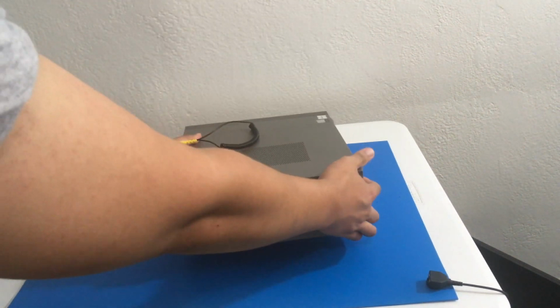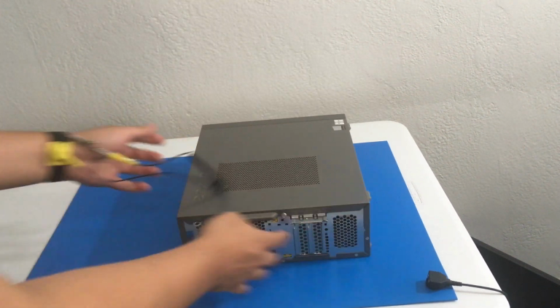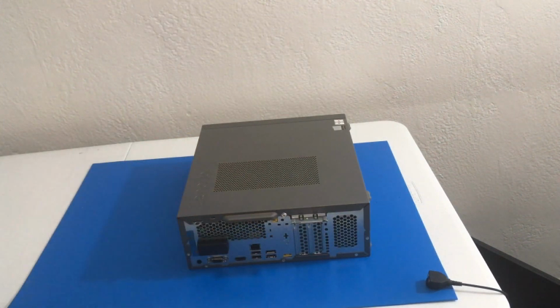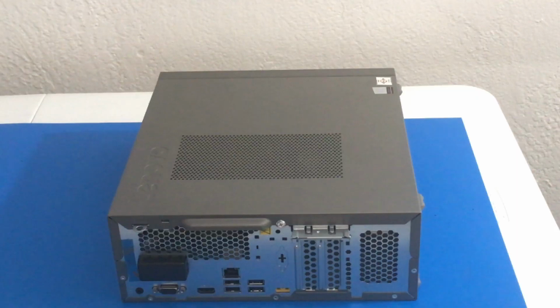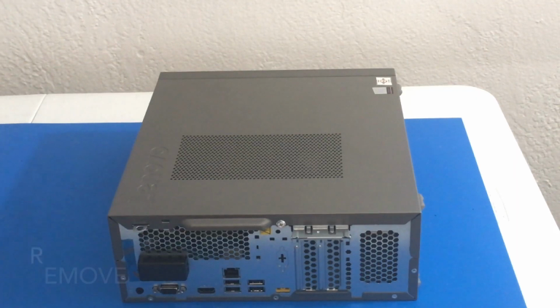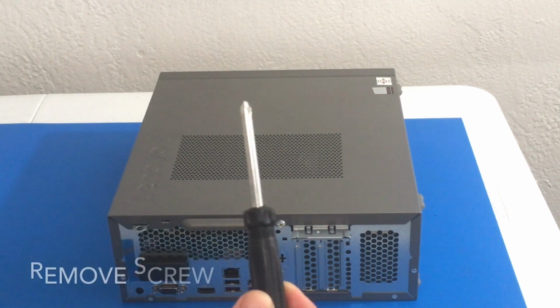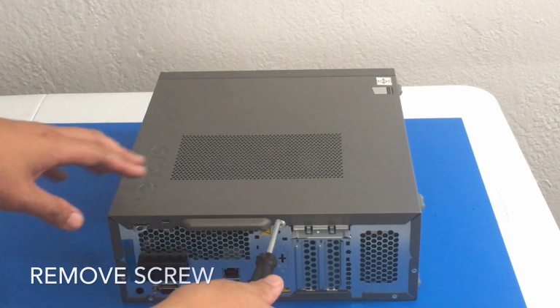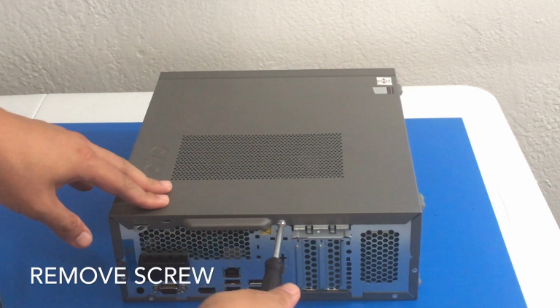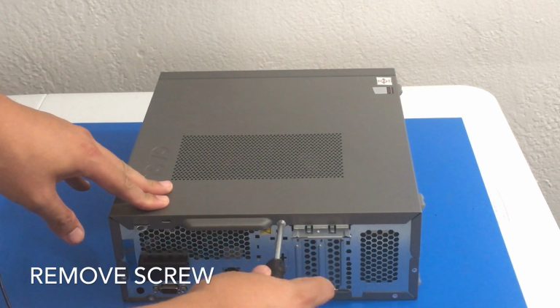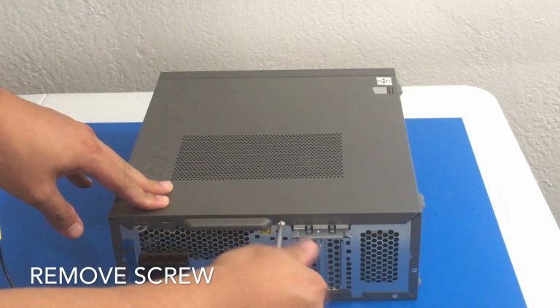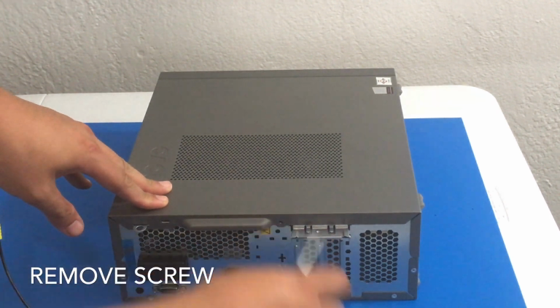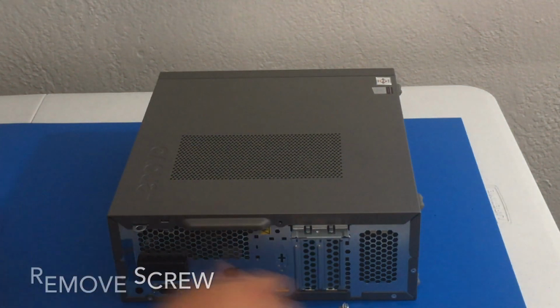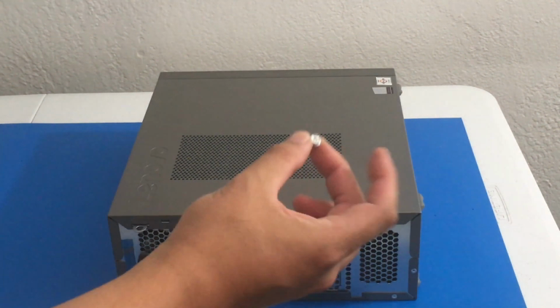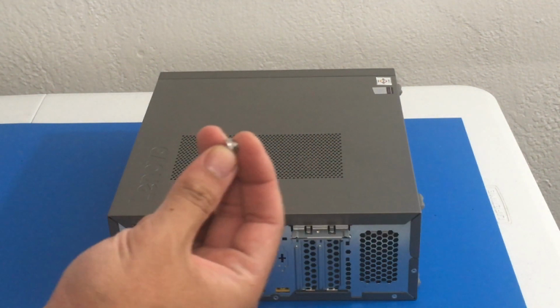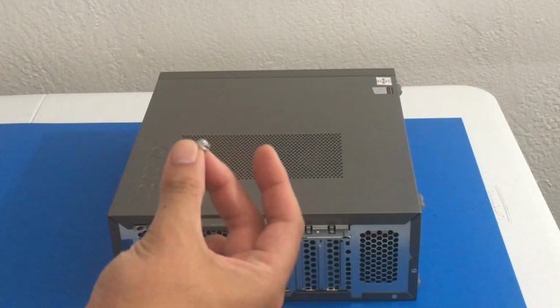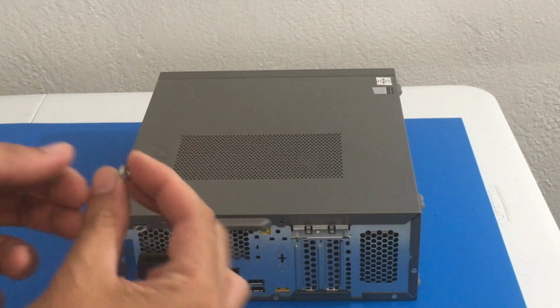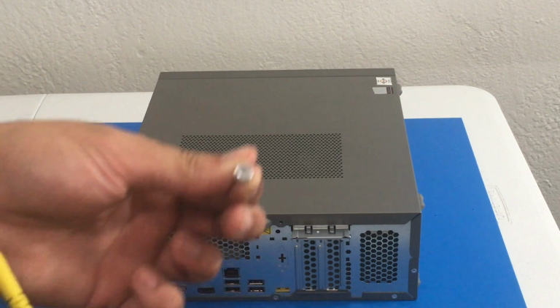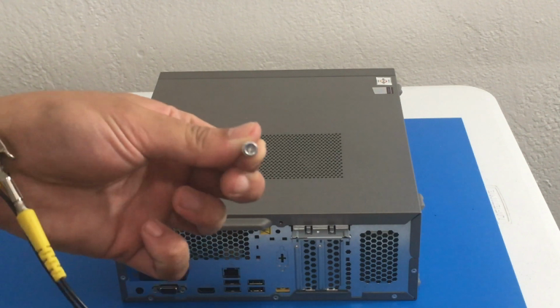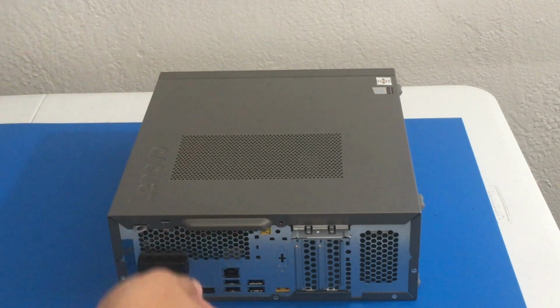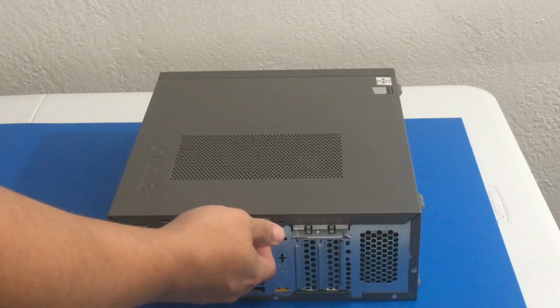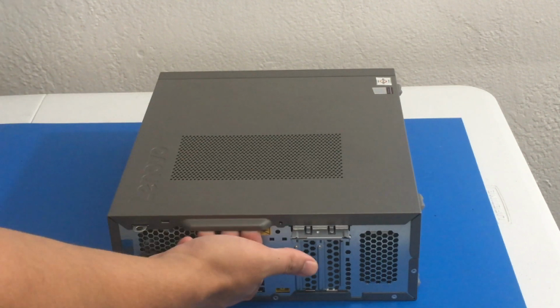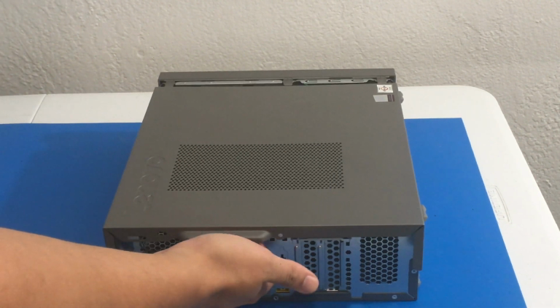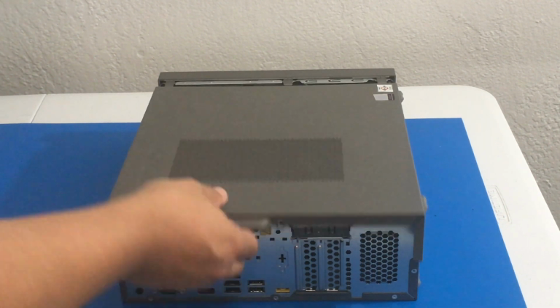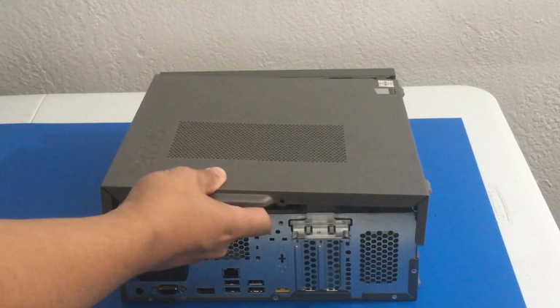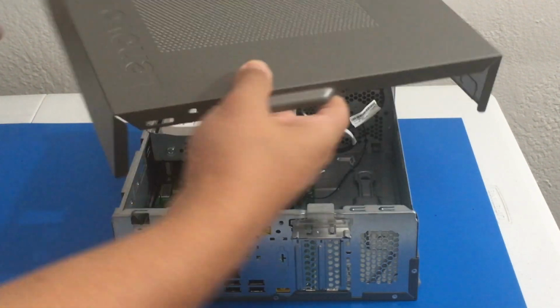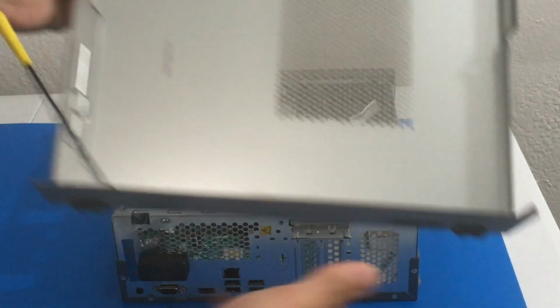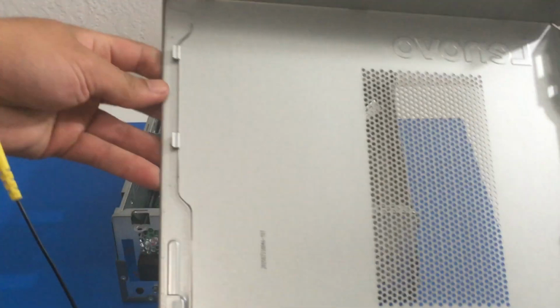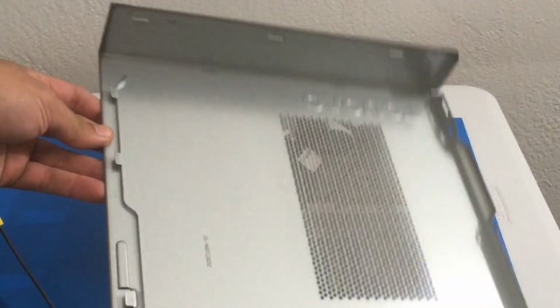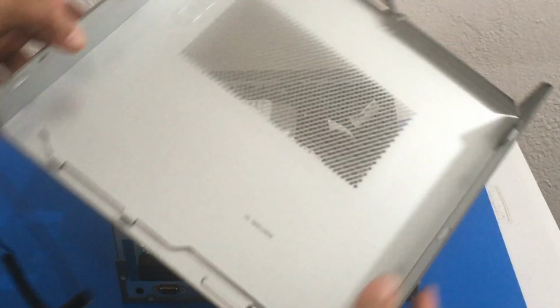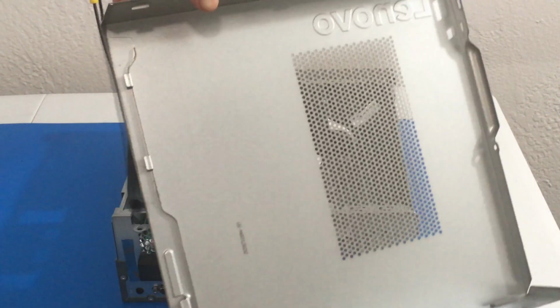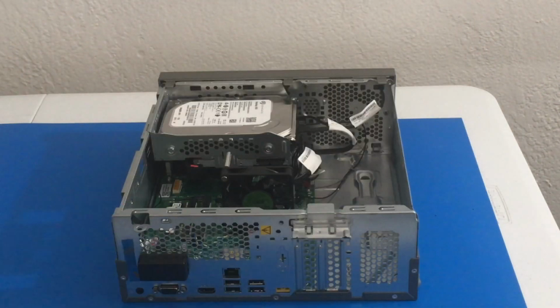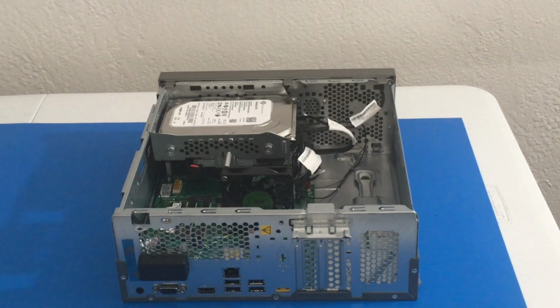Now we gently flip it over and remove the side cover. We are using our PH2 screwdriver to remove this one screw. Now we can gently remove the side panel. So far so good.